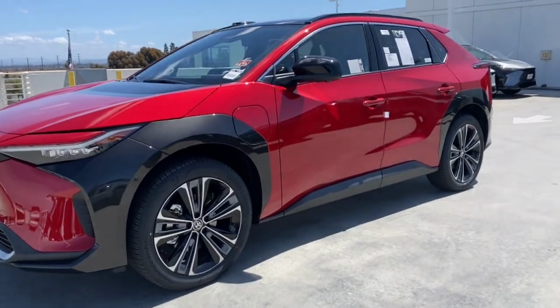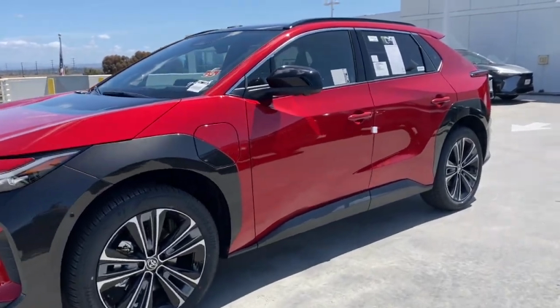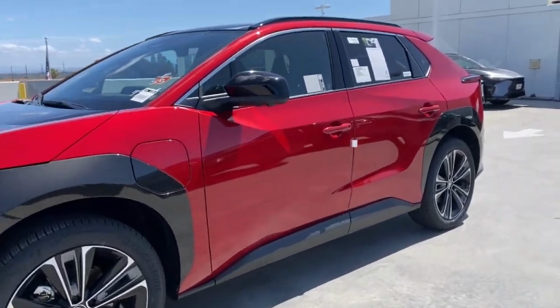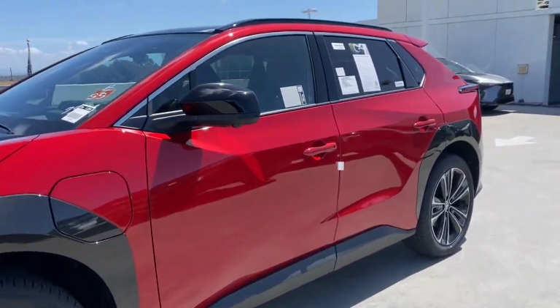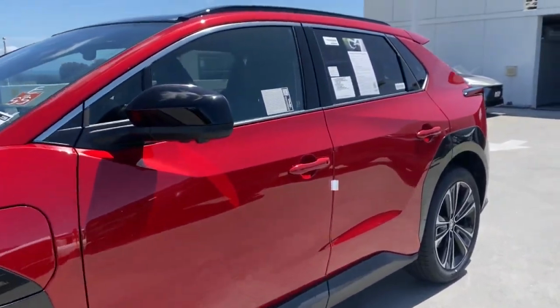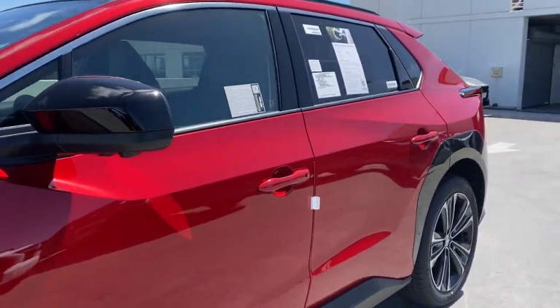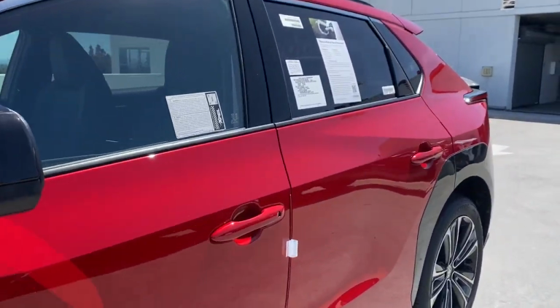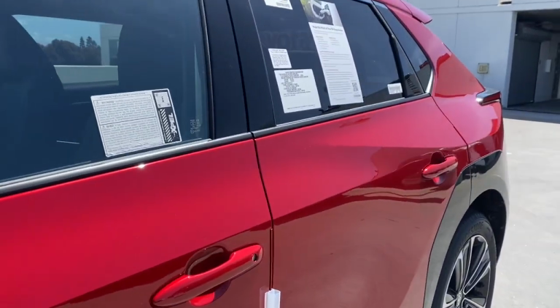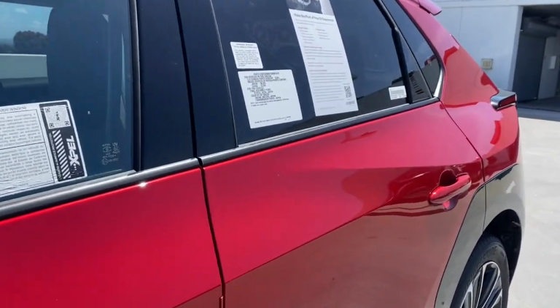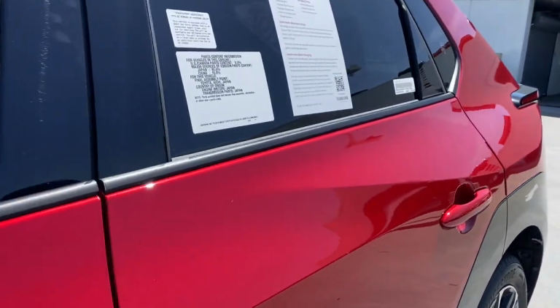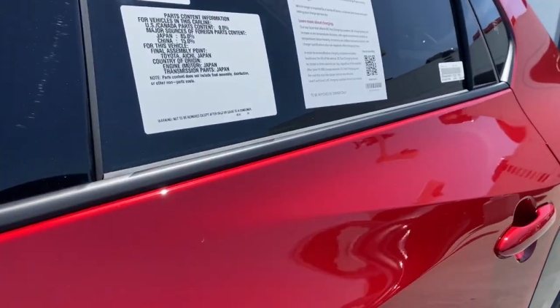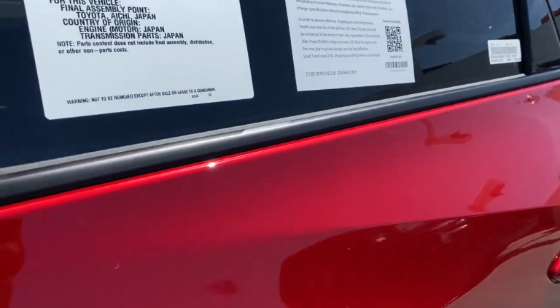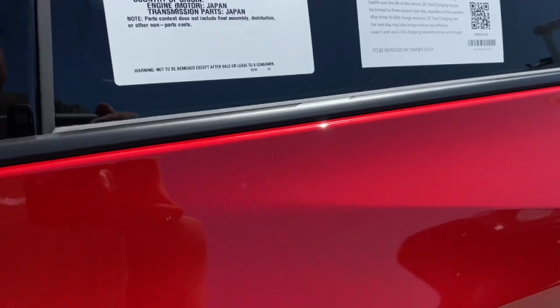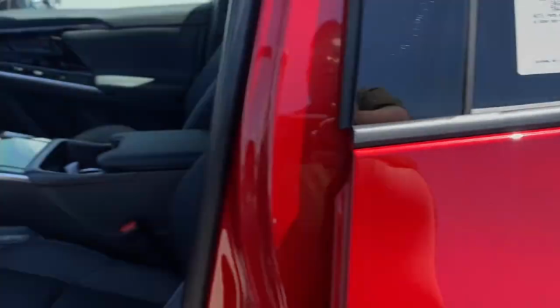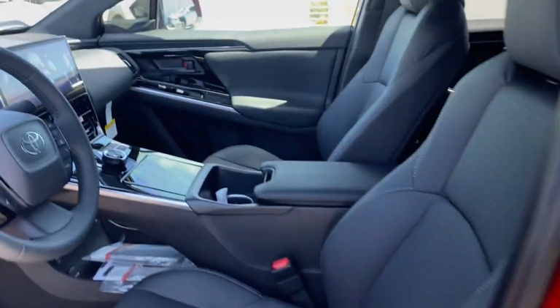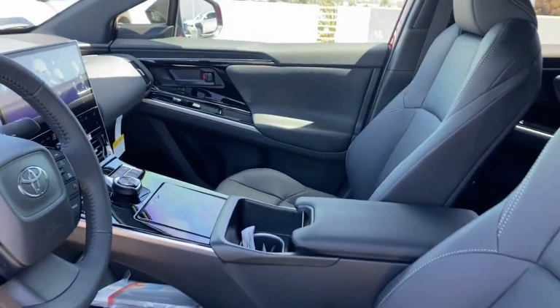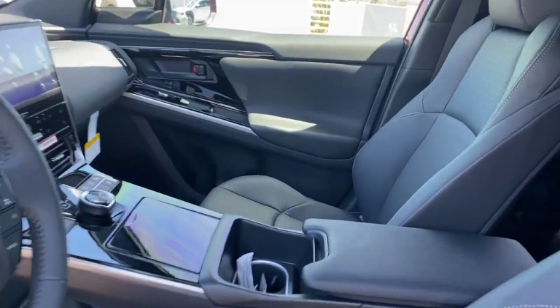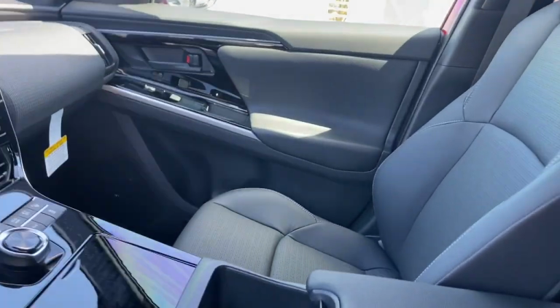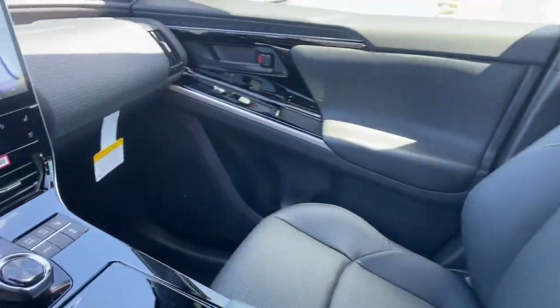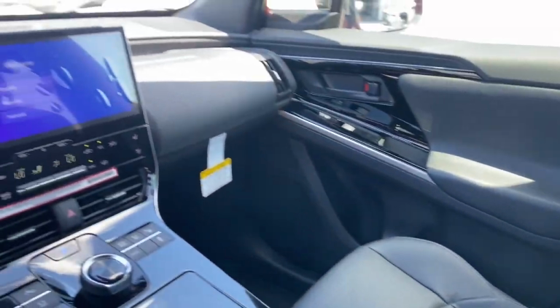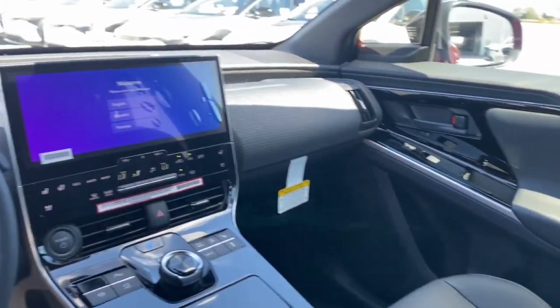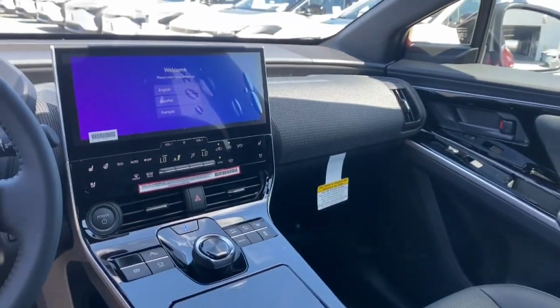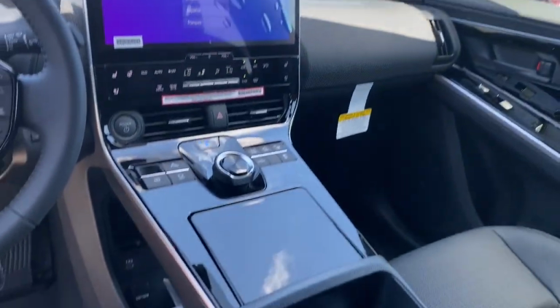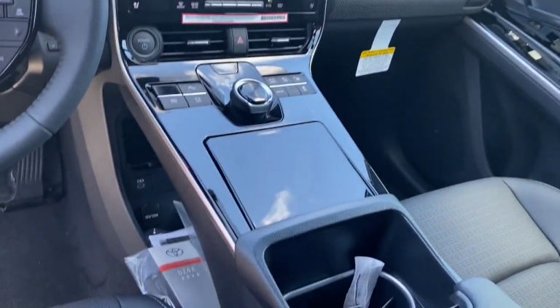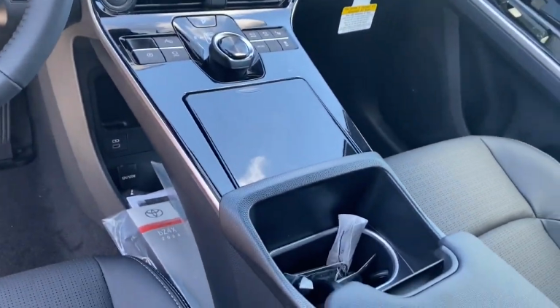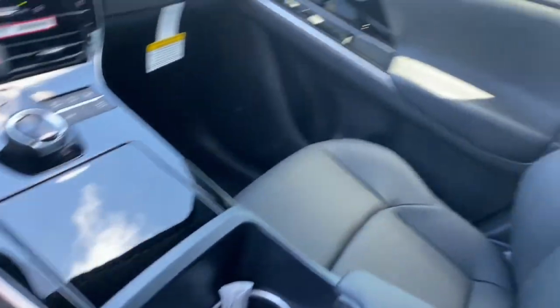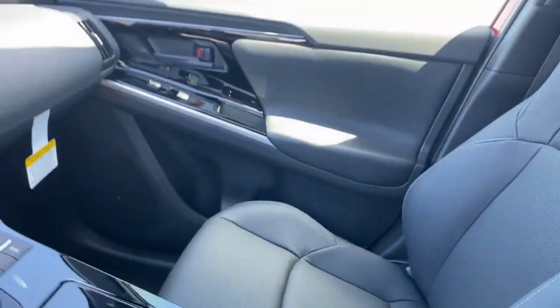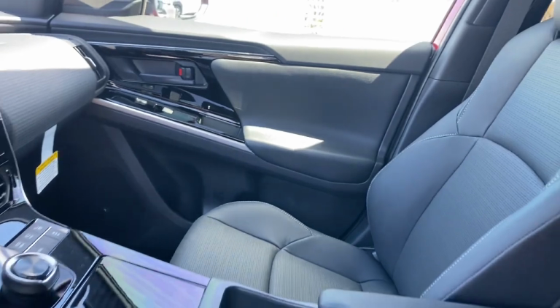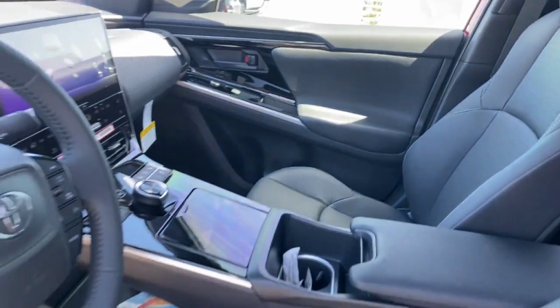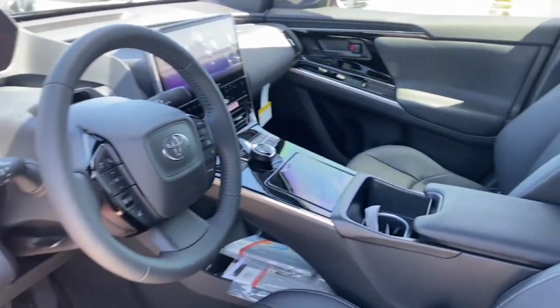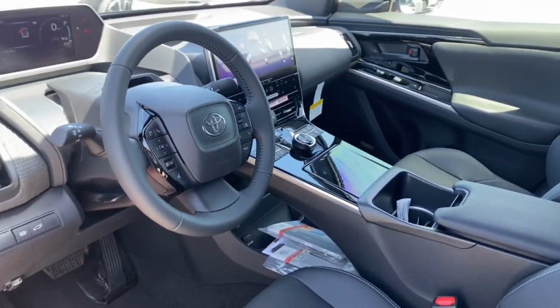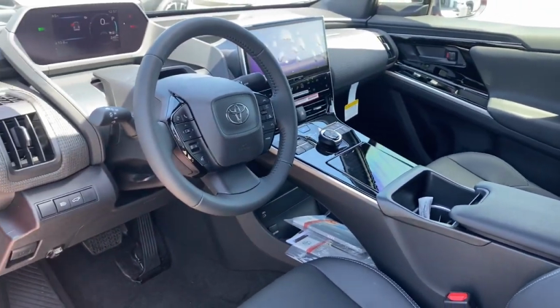Advanced EV technology meets everyday practicality in this forward-thinking BZ4X. See for yourself when you take it out for a test drive. Our professional staff looks forward to giving you excellent service.